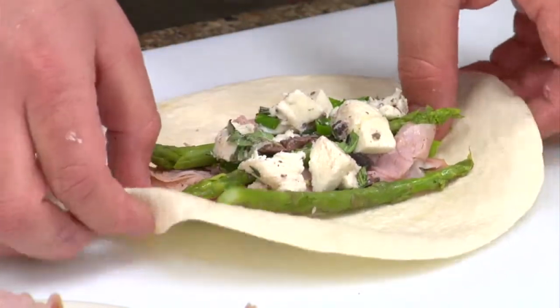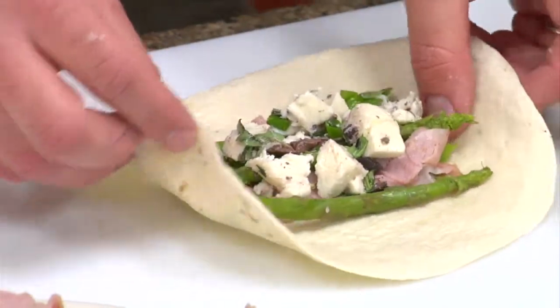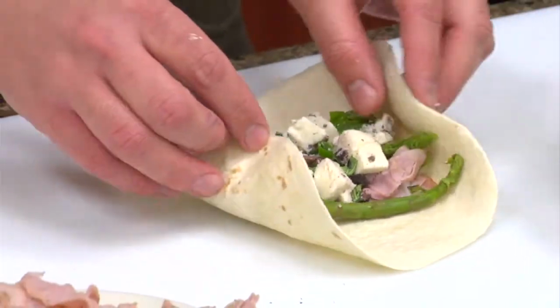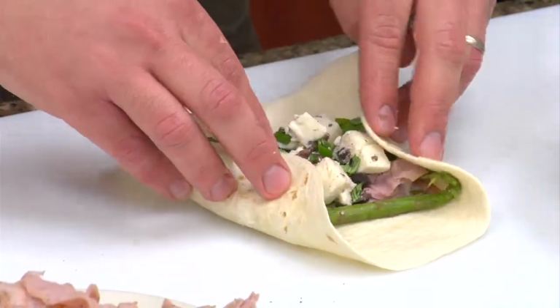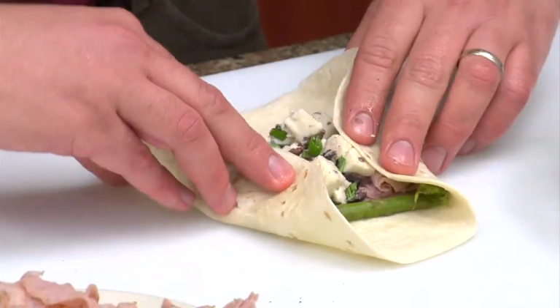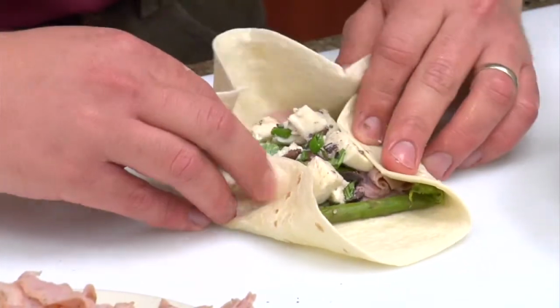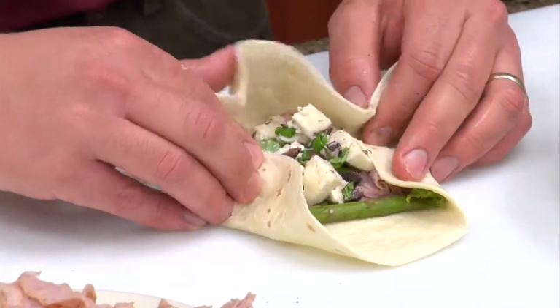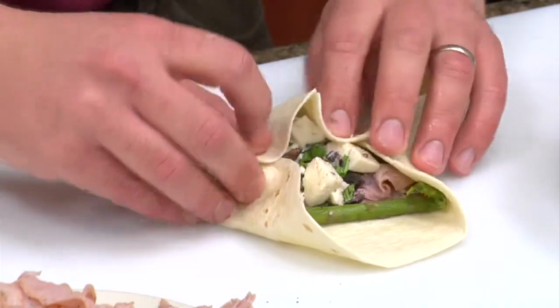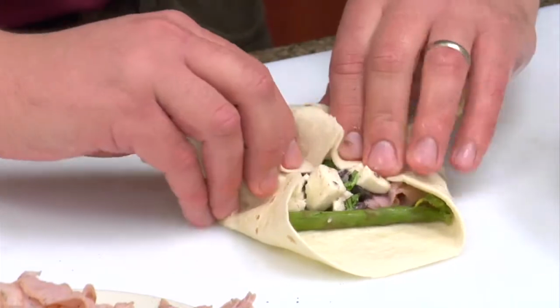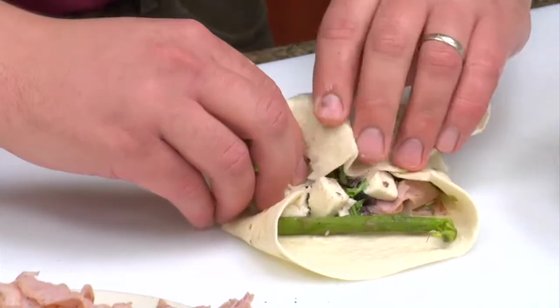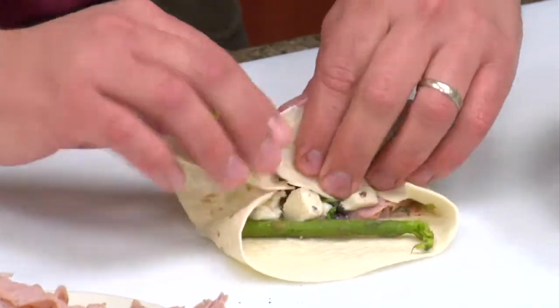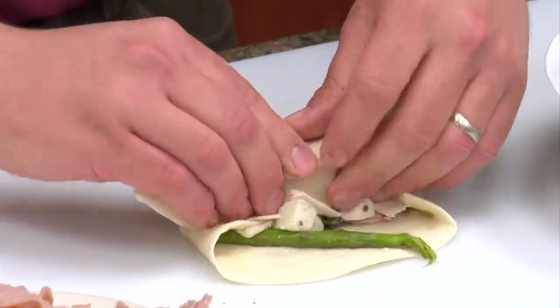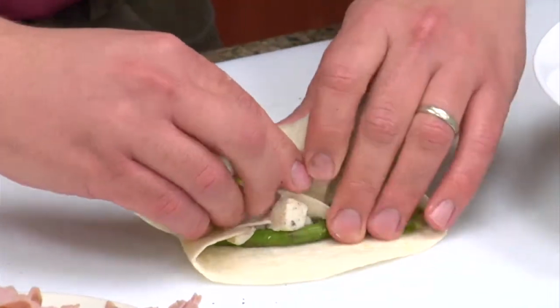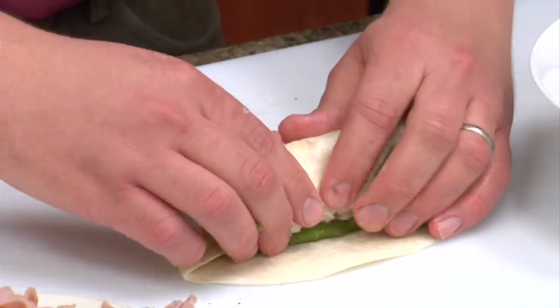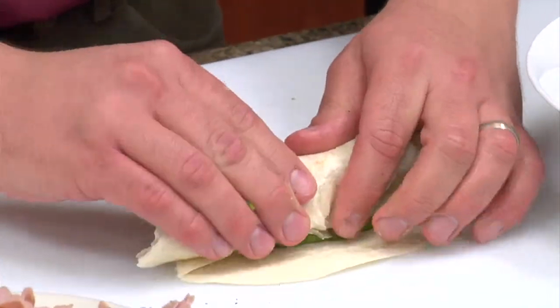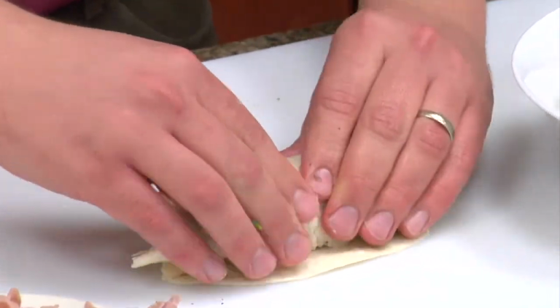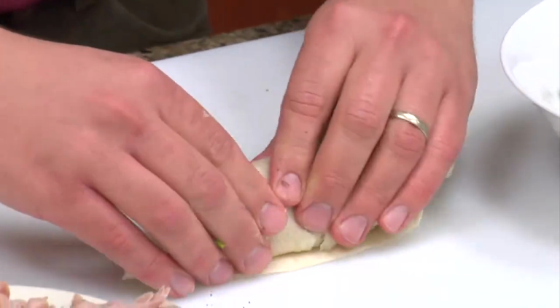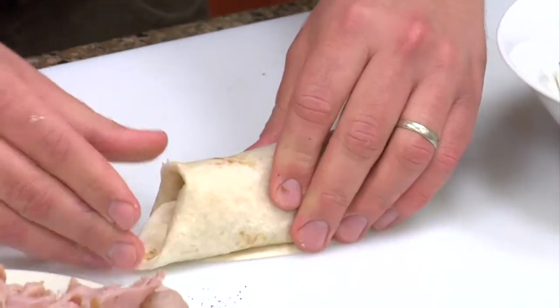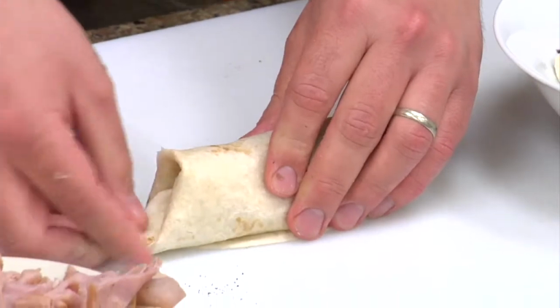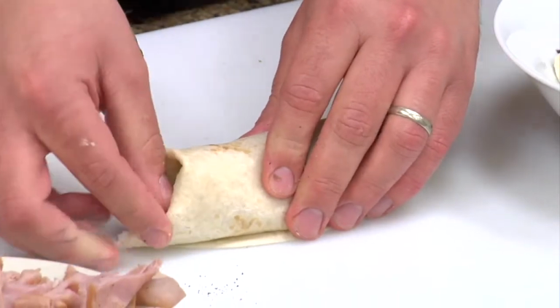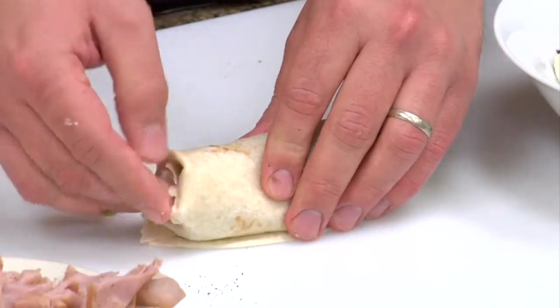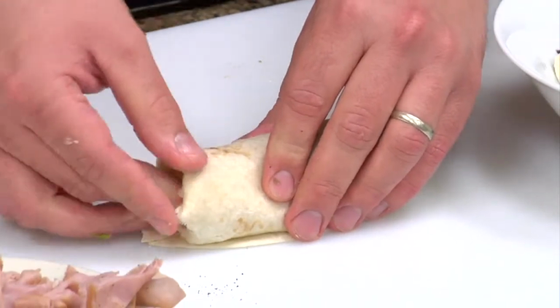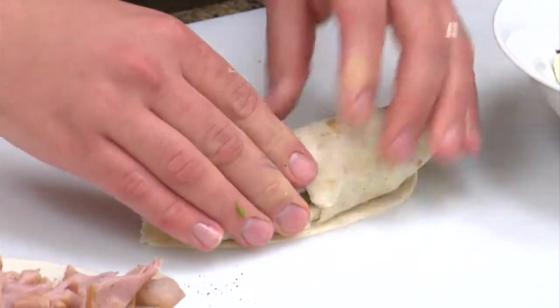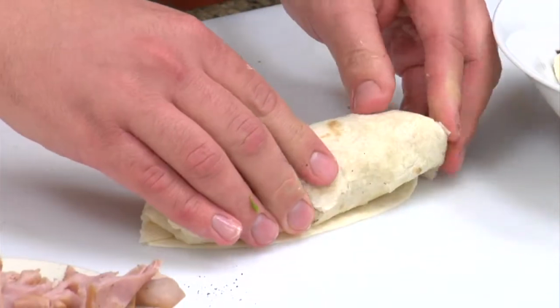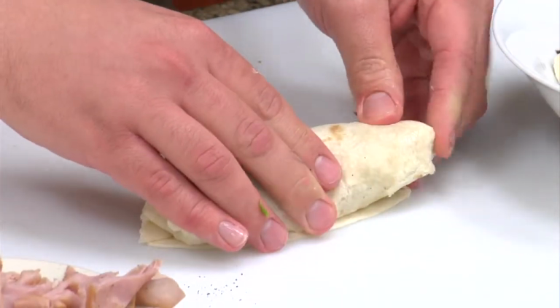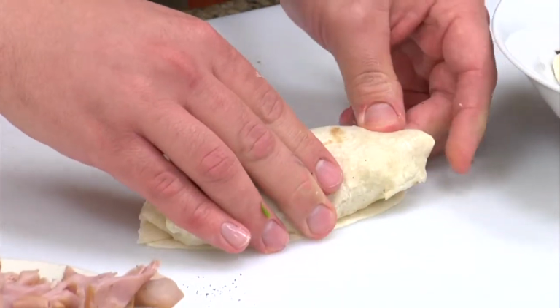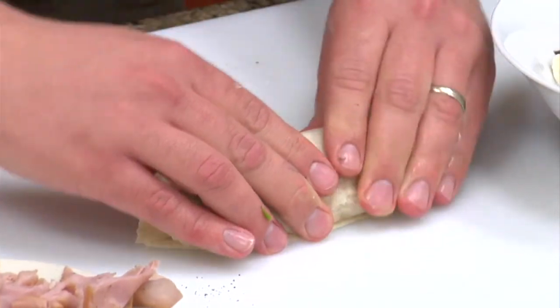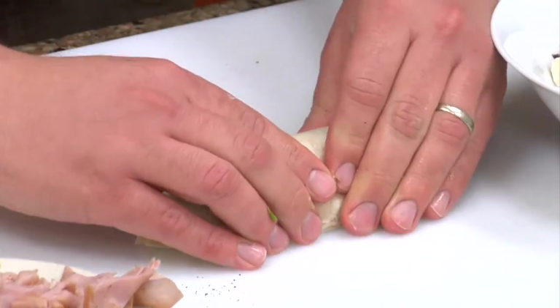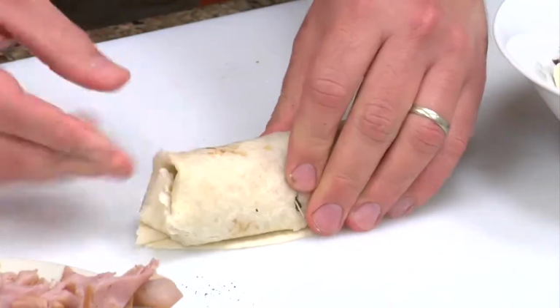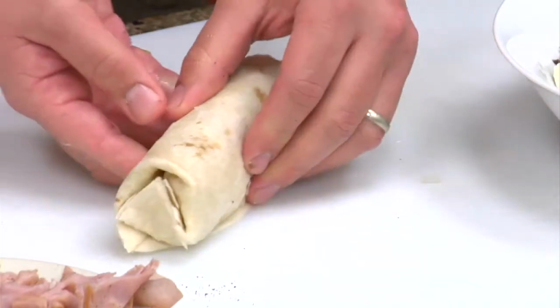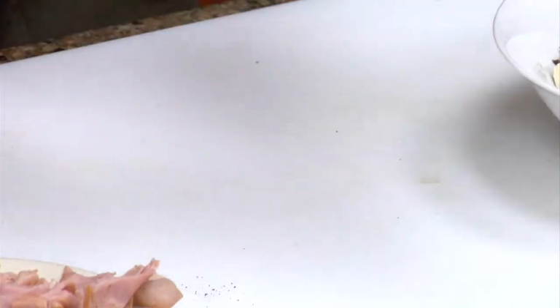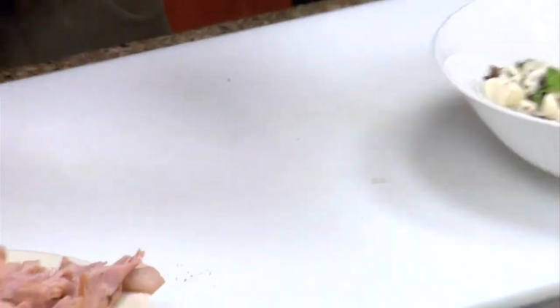Add a little bit of that mixture, and you're gonna wrap that — tuck it in, make sure it's nice and snug. It's gonna come out looking something like that.